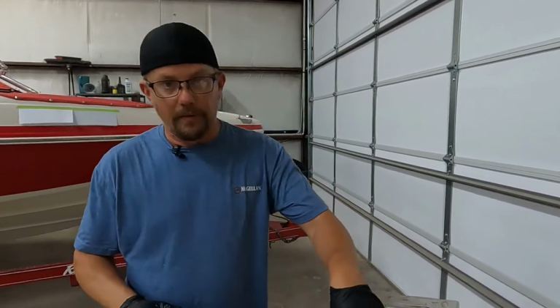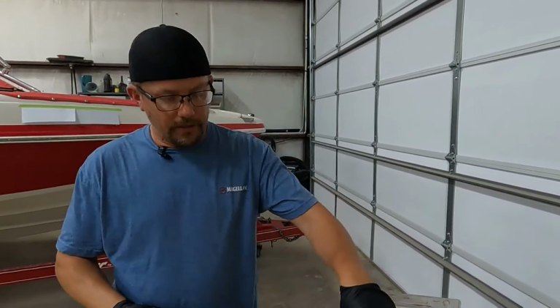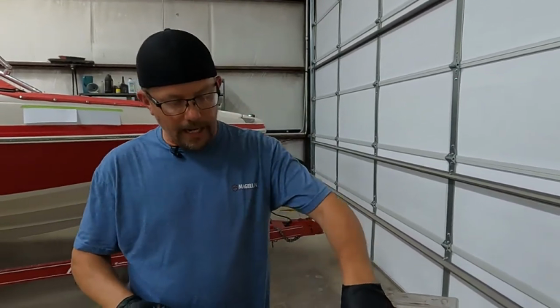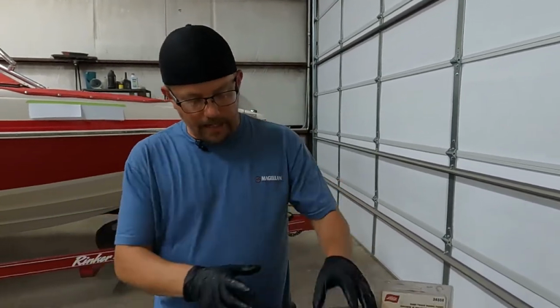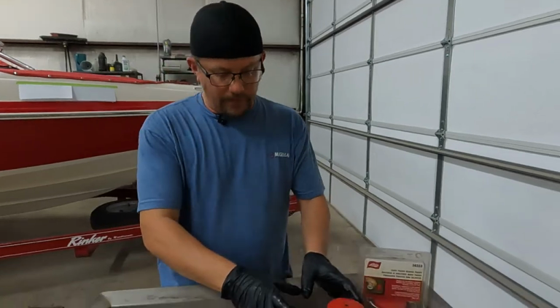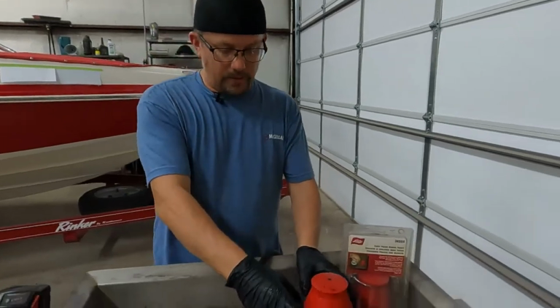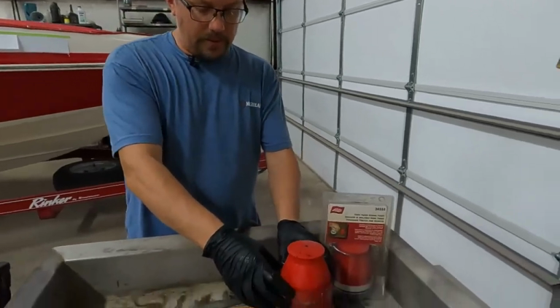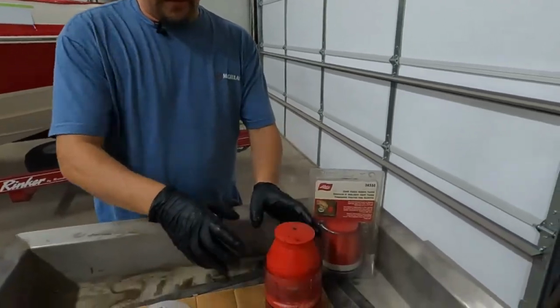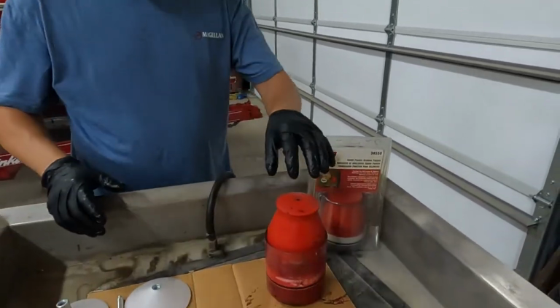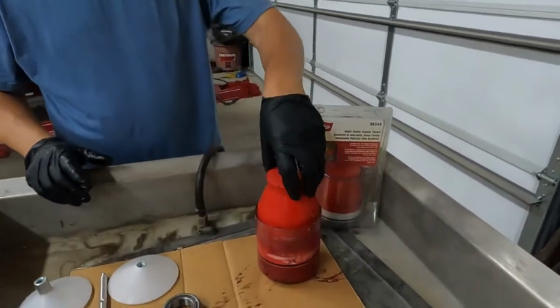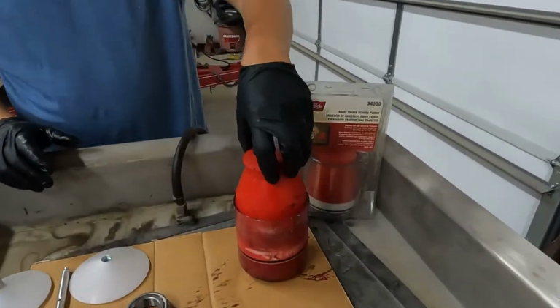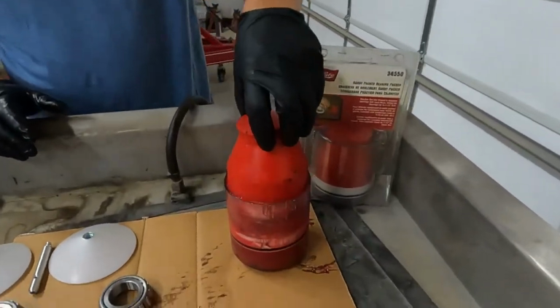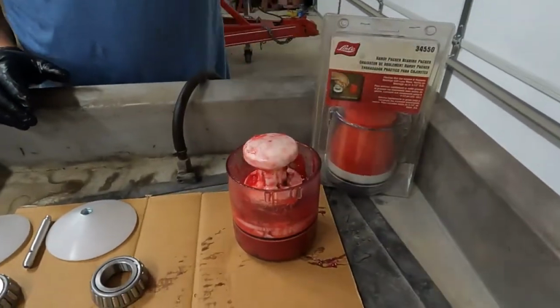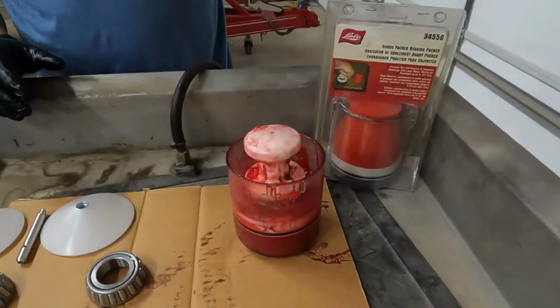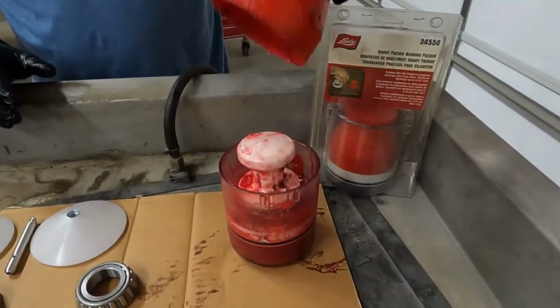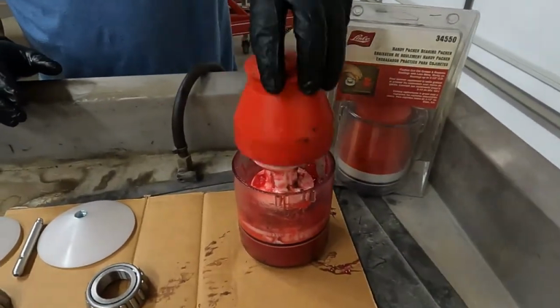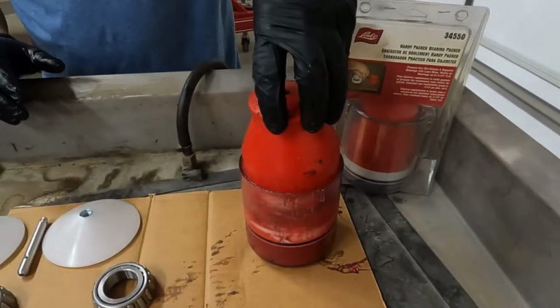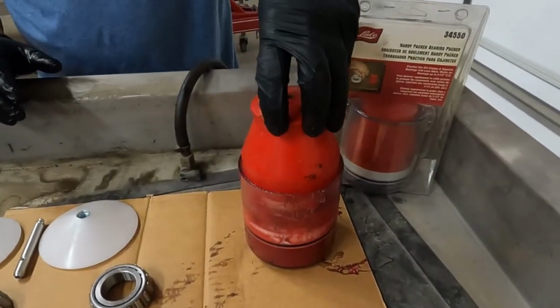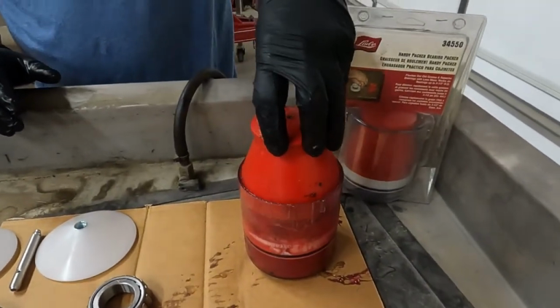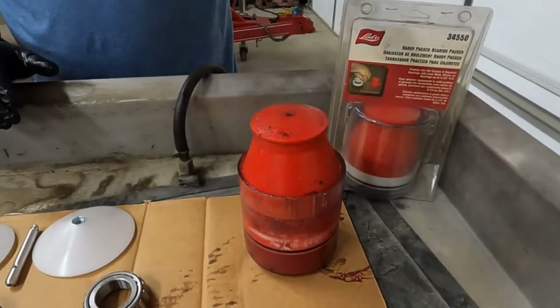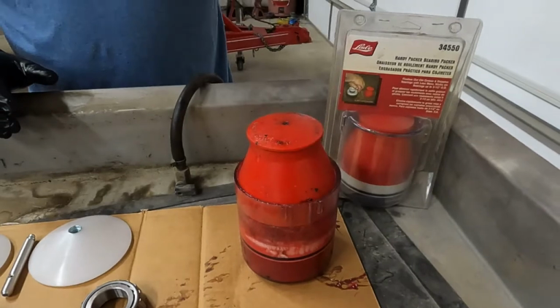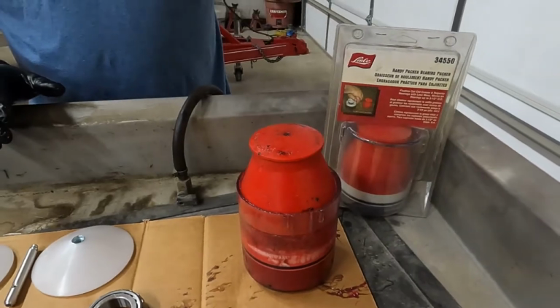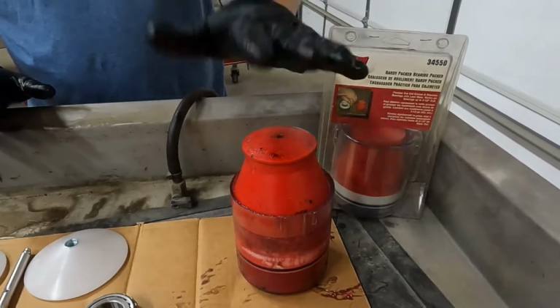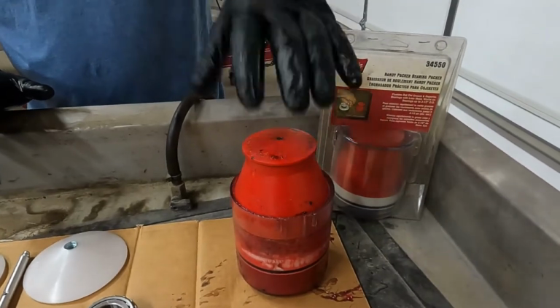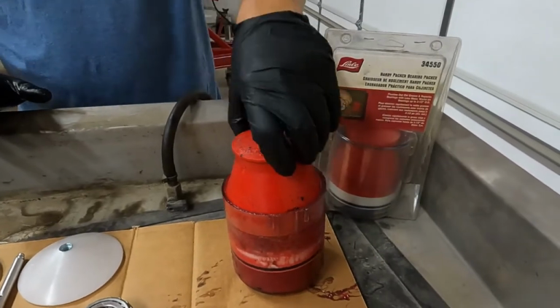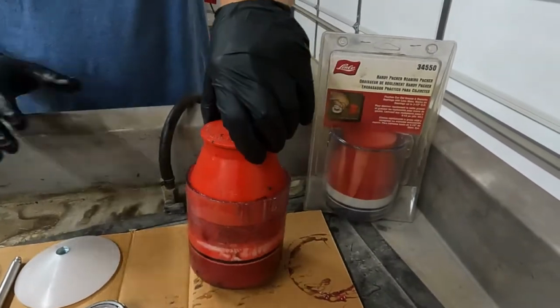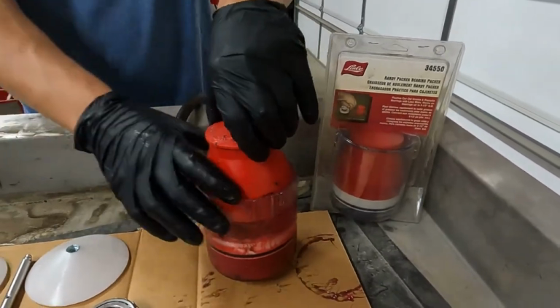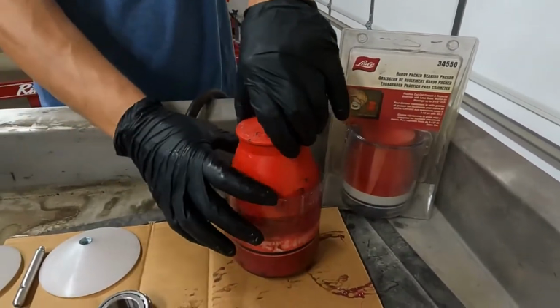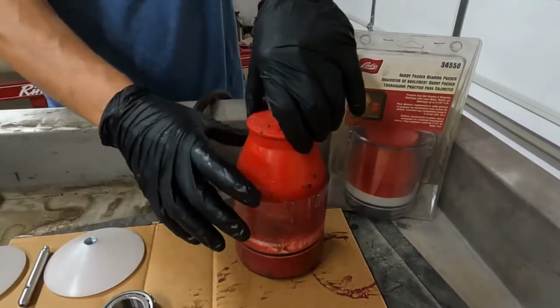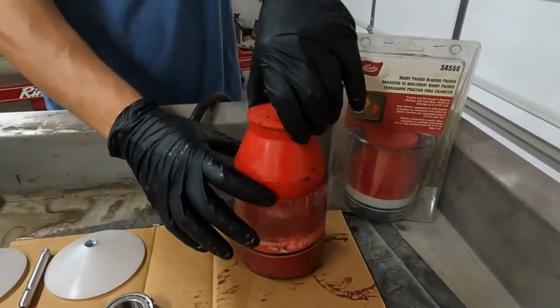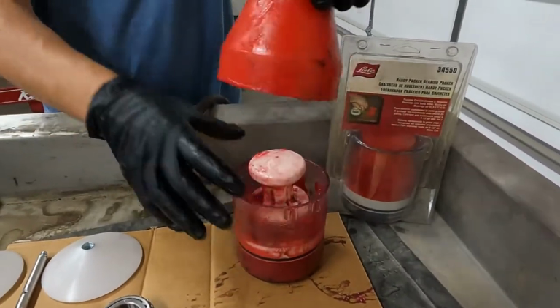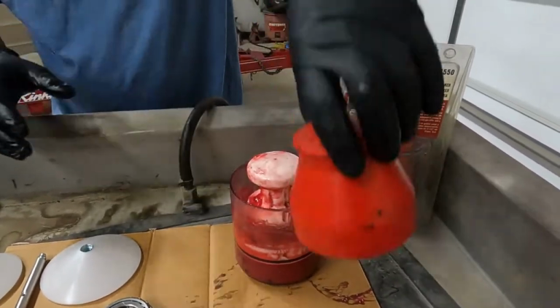The first thing I like about this one in particular is that it has a cover that when you're done using it, you can cover it up, keep the grease out of it, or keep the dust out of the grease.